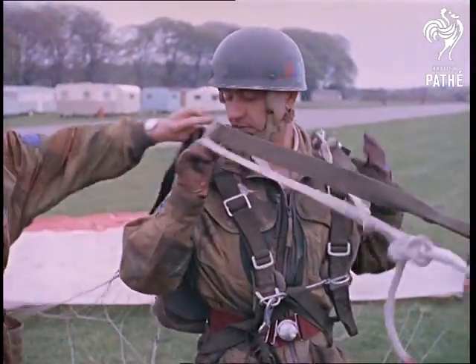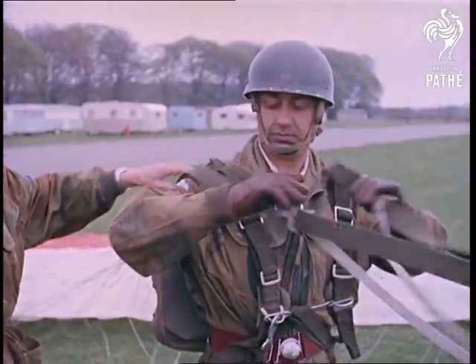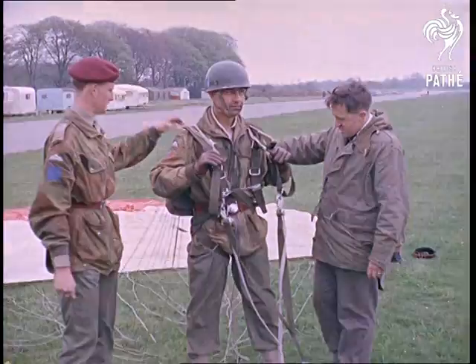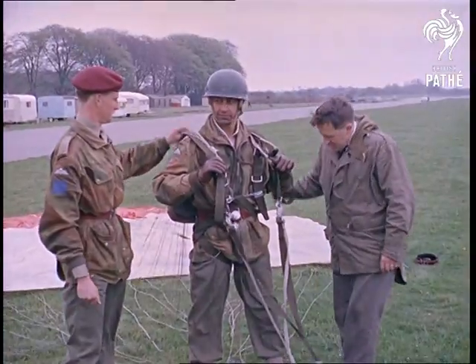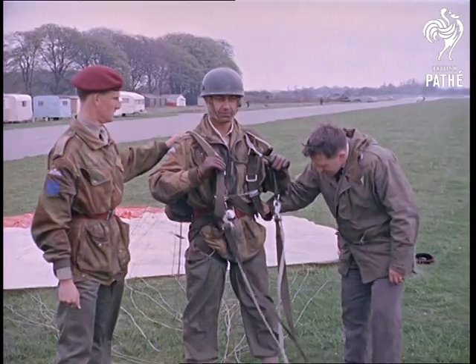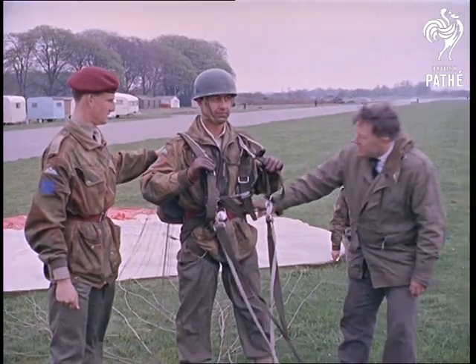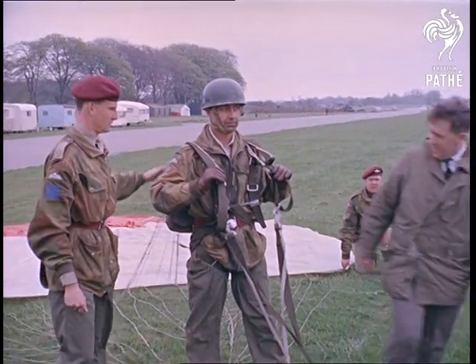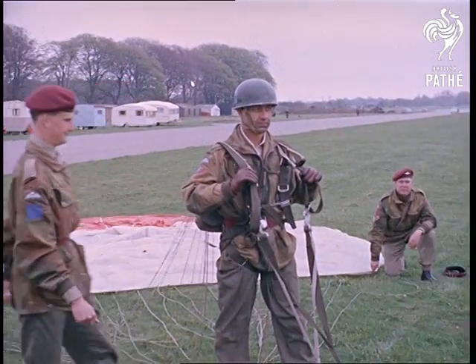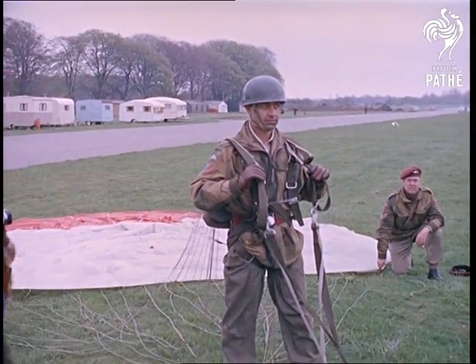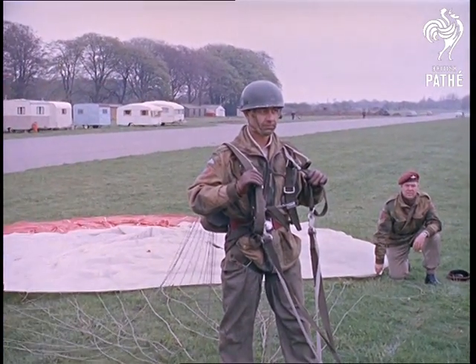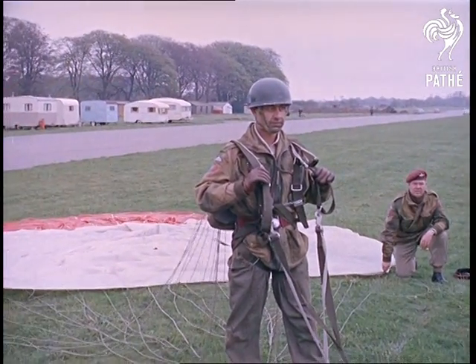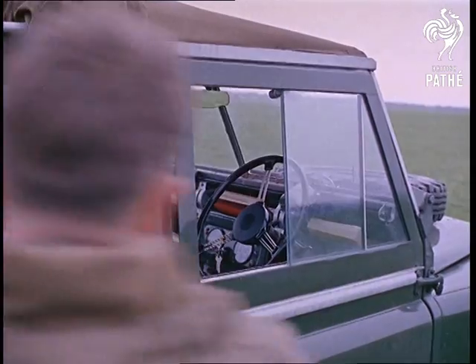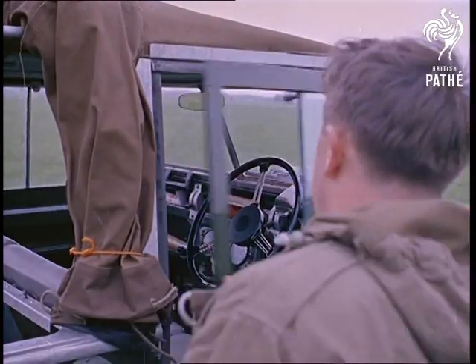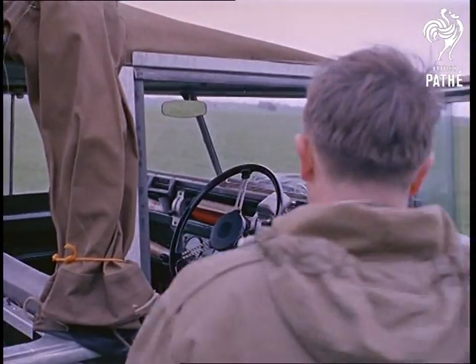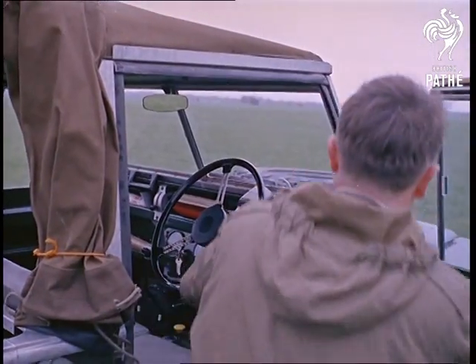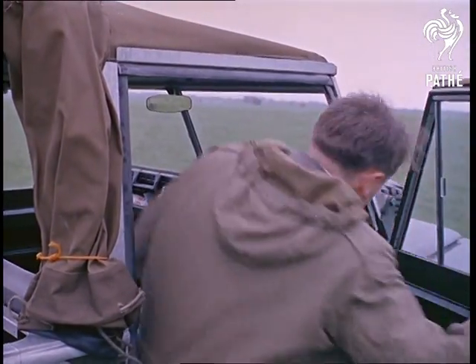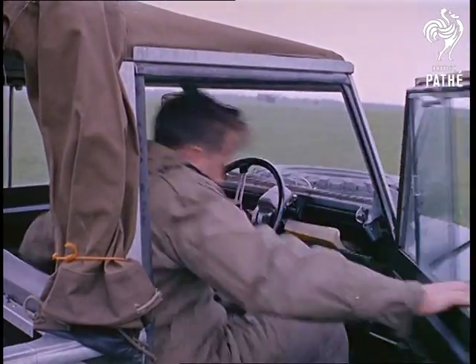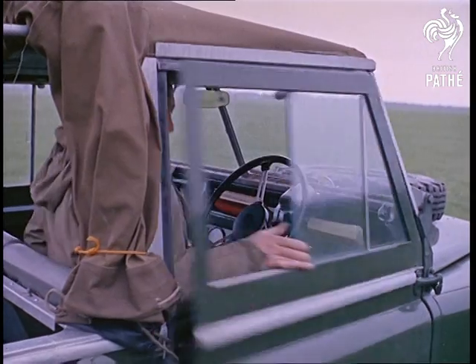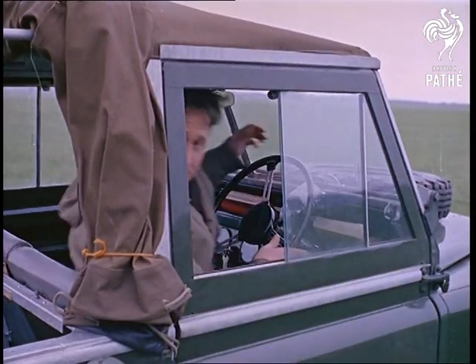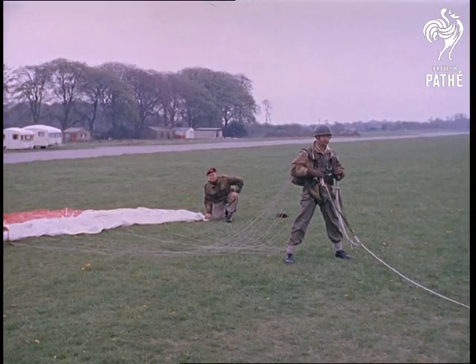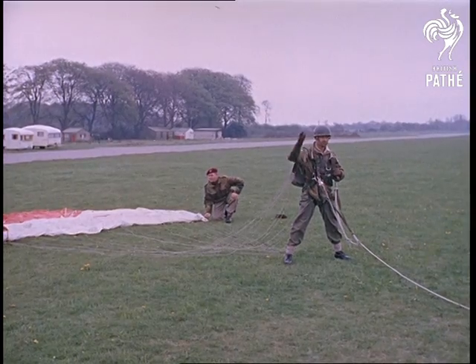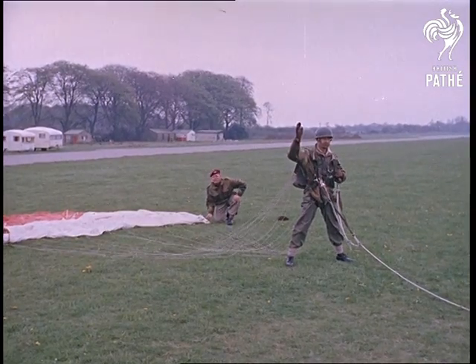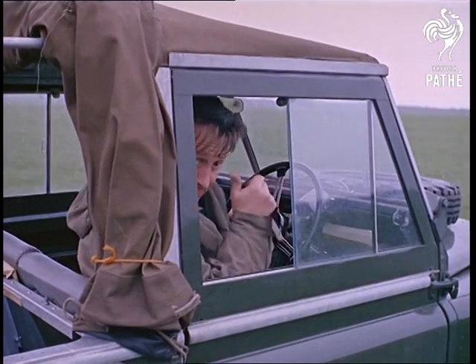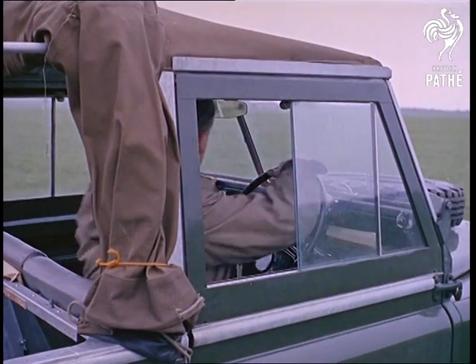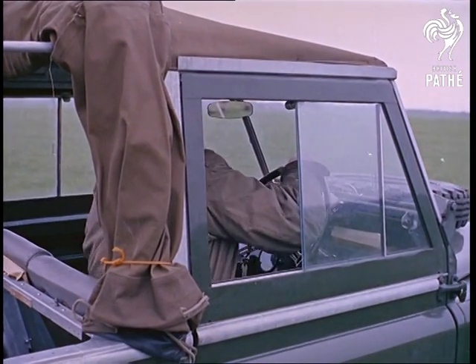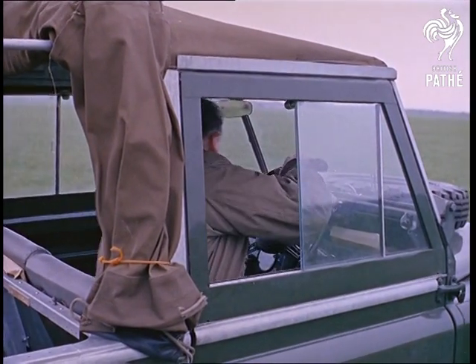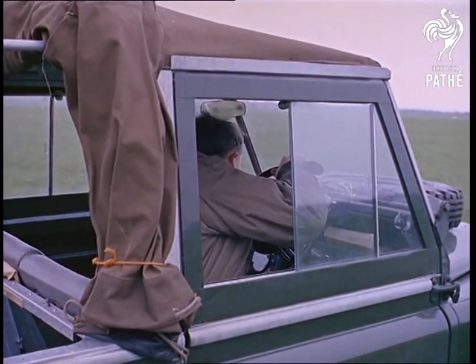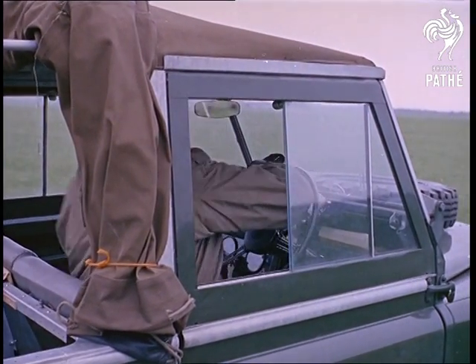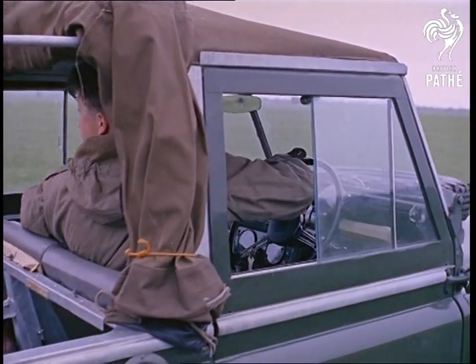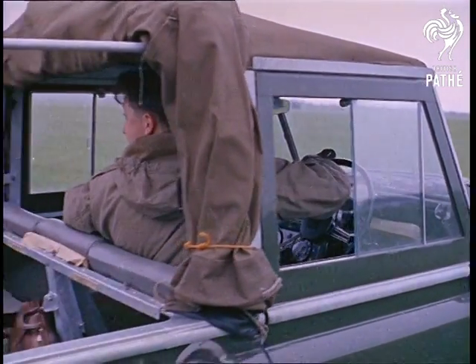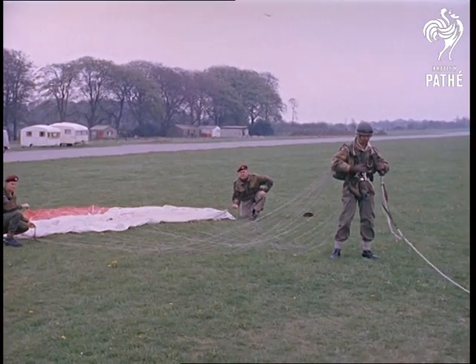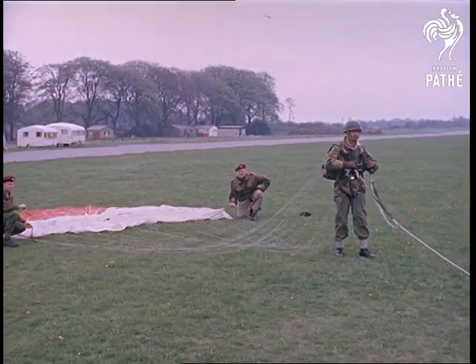What comes down must first go up is another way of putting the old proverb. Somebody has solved this problem with a do-it-yourself flying kit. Designed on the kite principle, this special parachute will lift the man to about 200 feet.